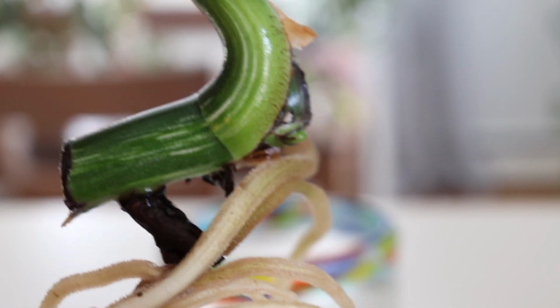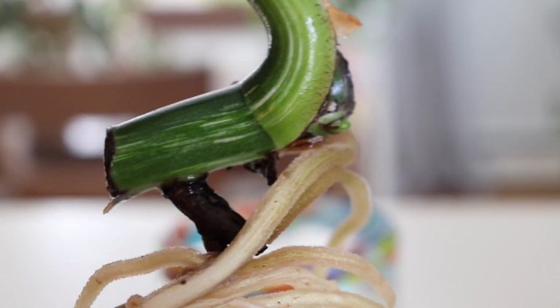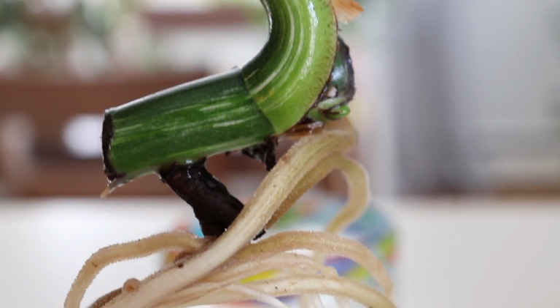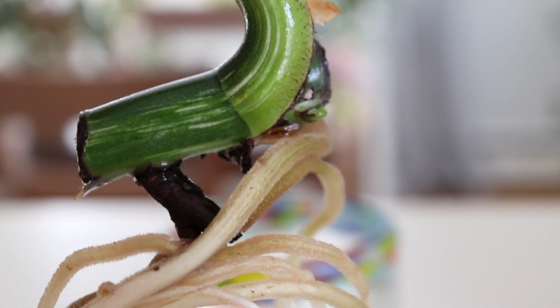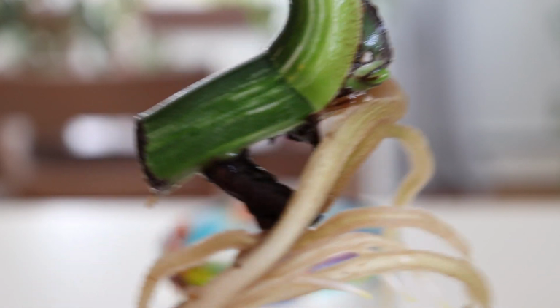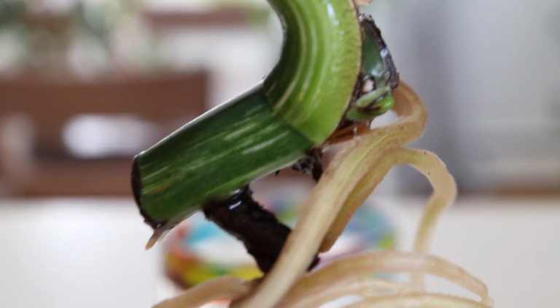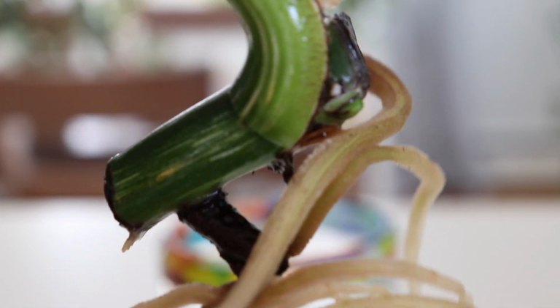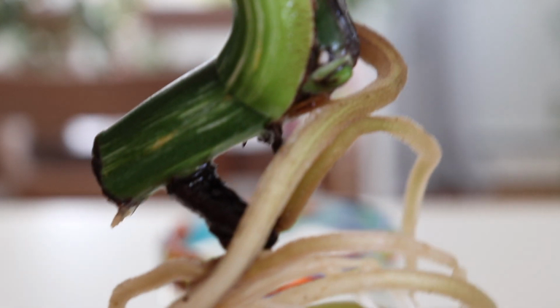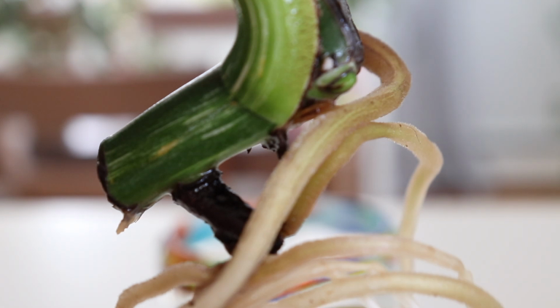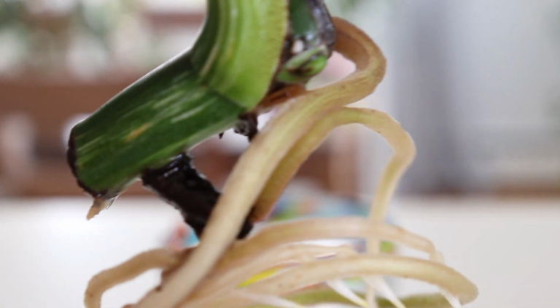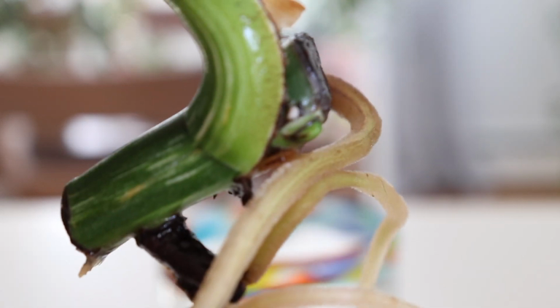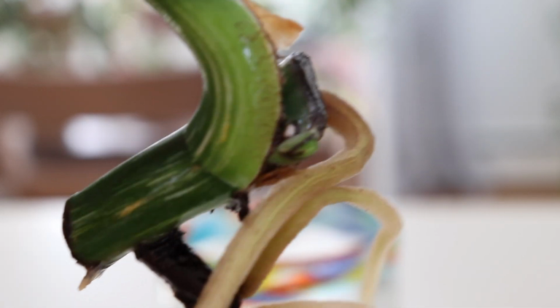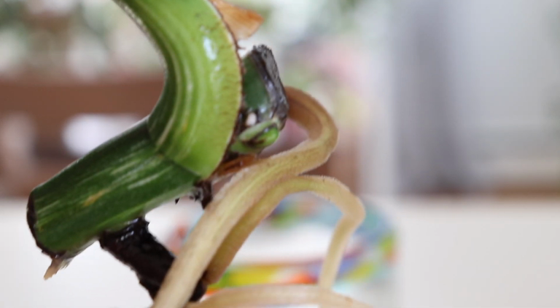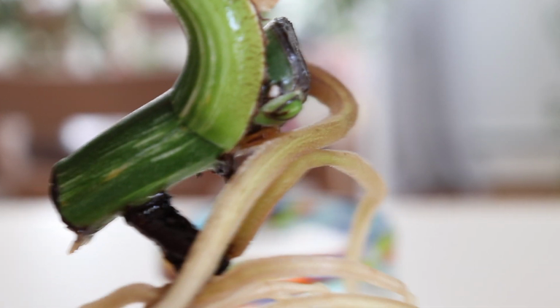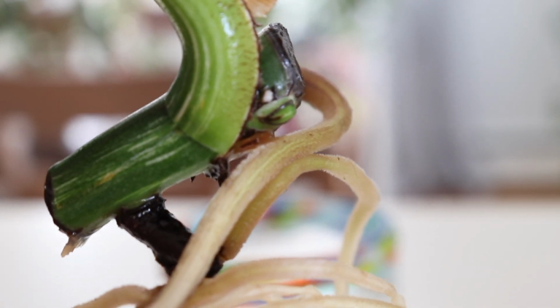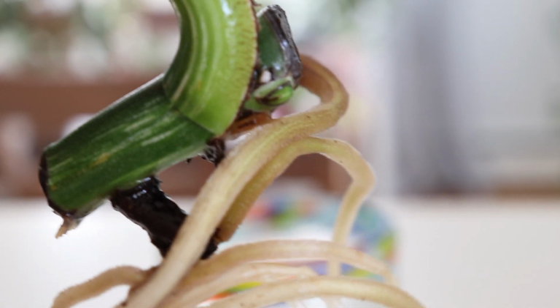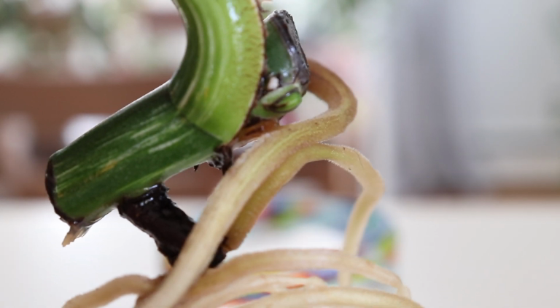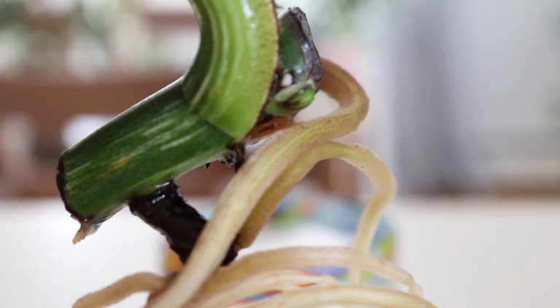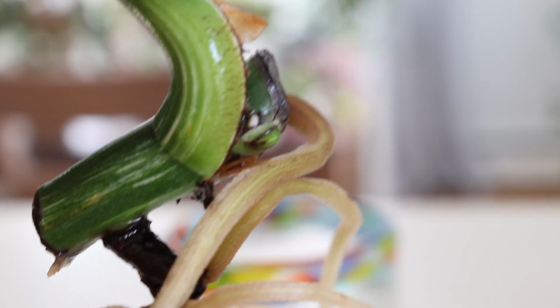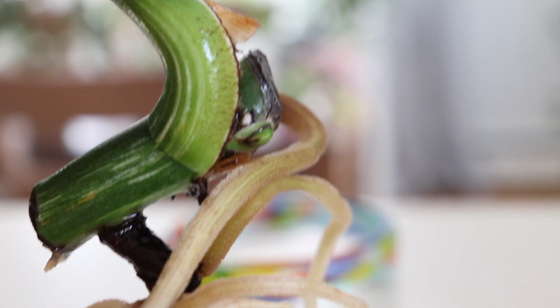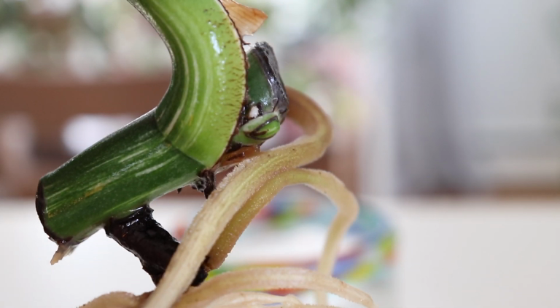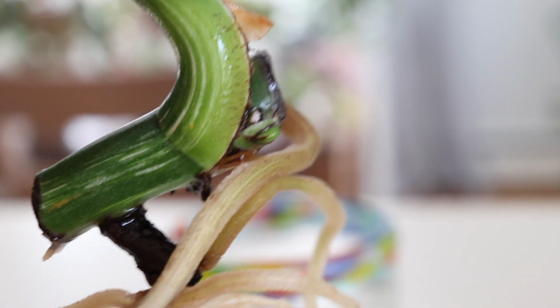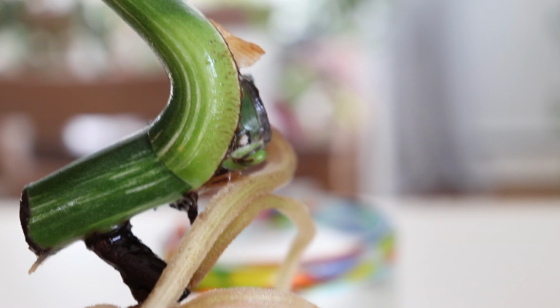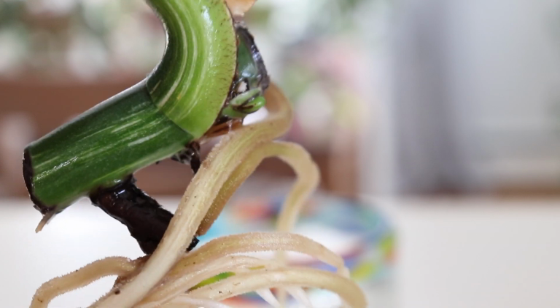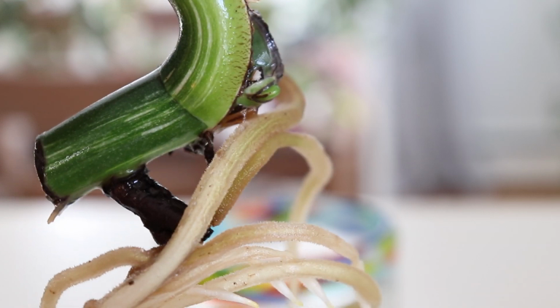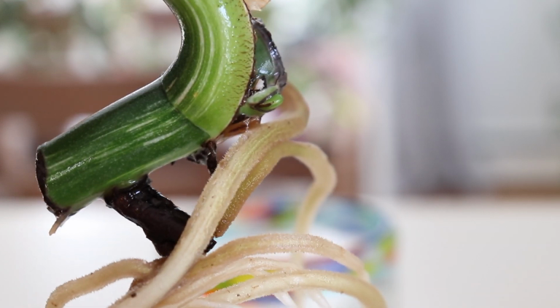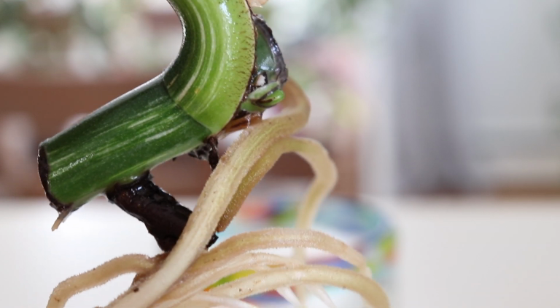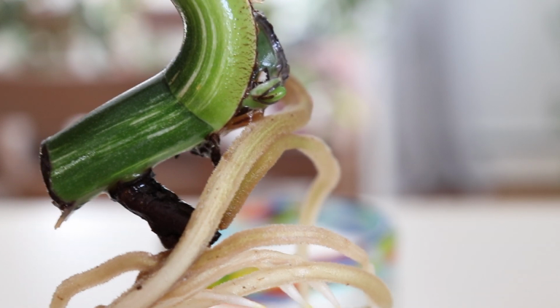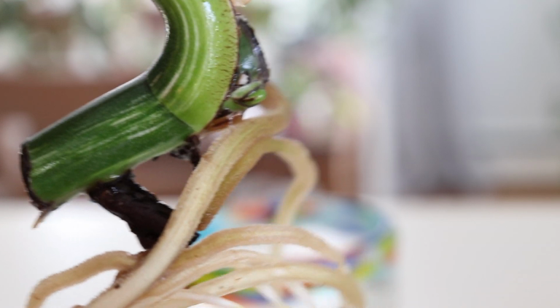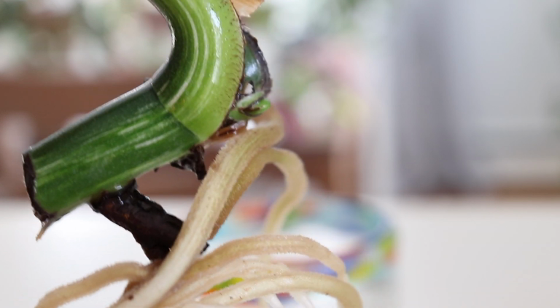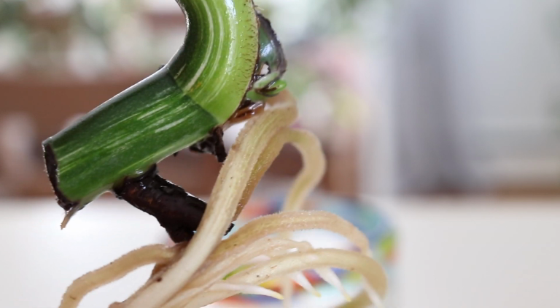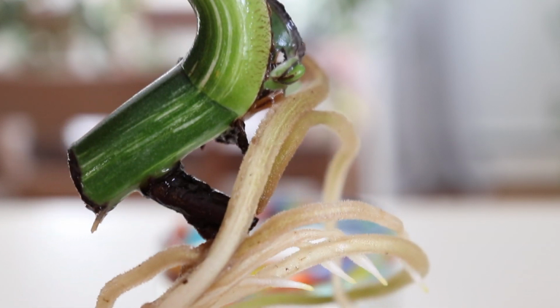It is currently winter where I live, but I have noticed a lot of growth on my variegated monstera, so I'm very excited and I can't wait to update you guys and let you know how that new stem does.